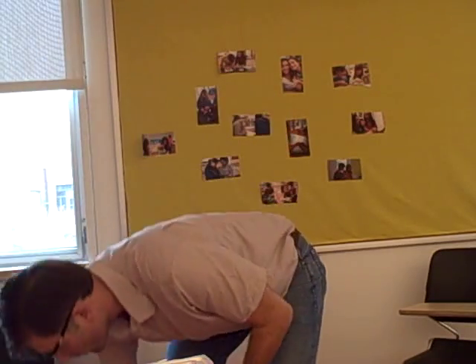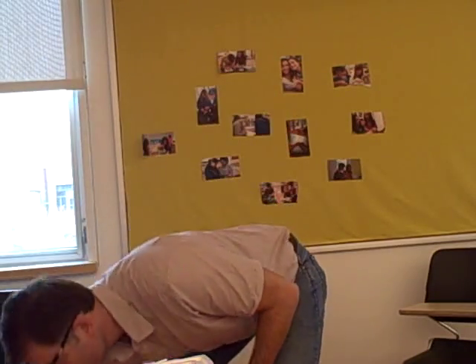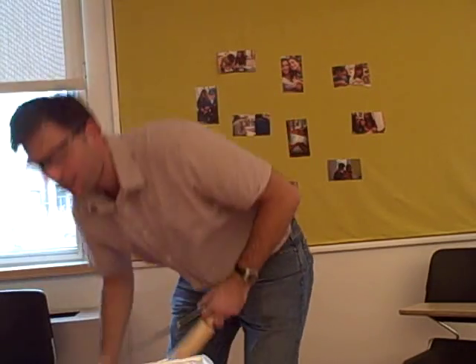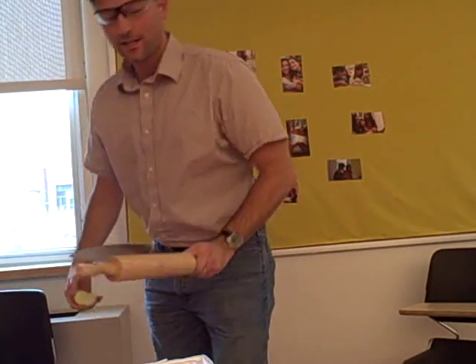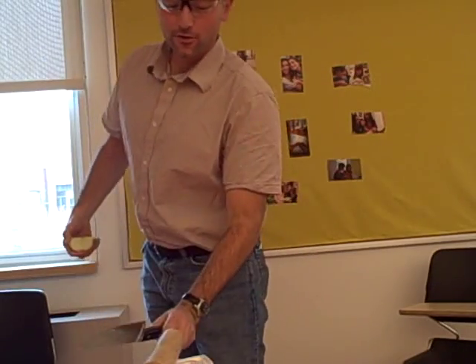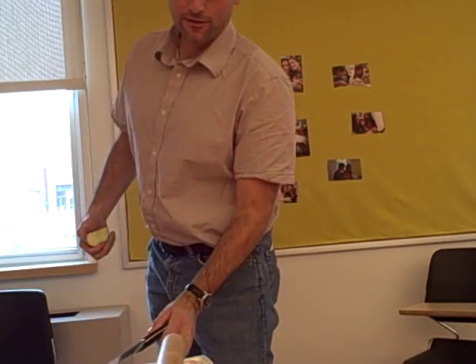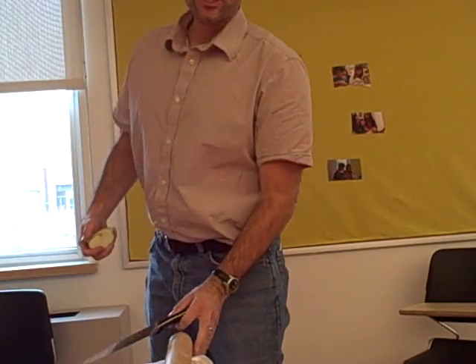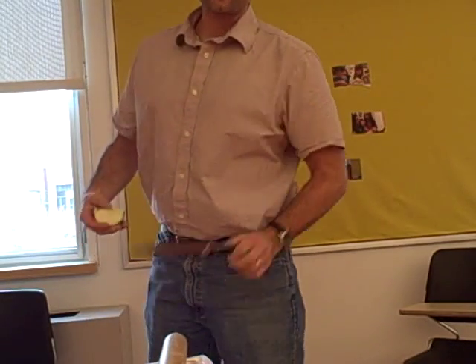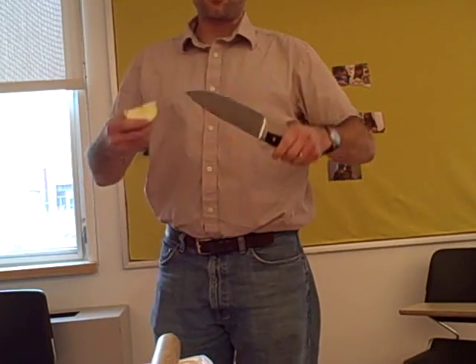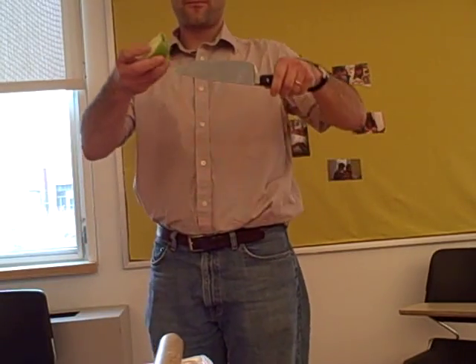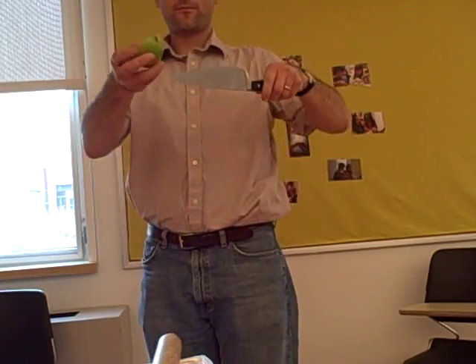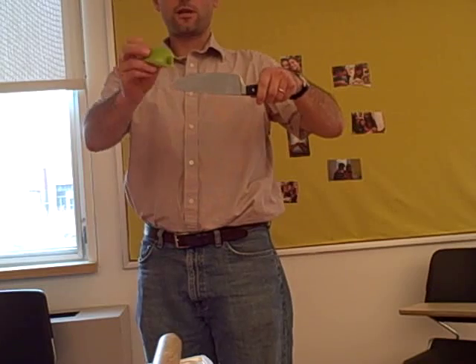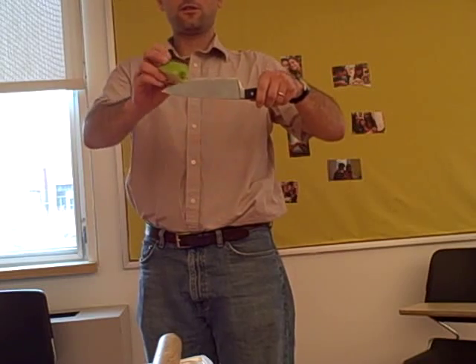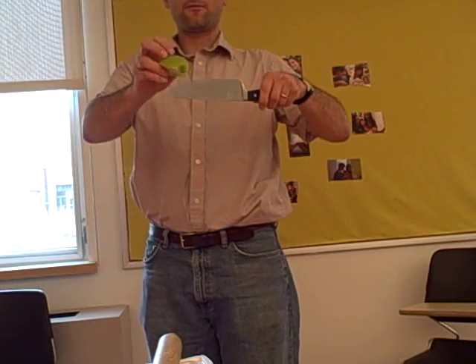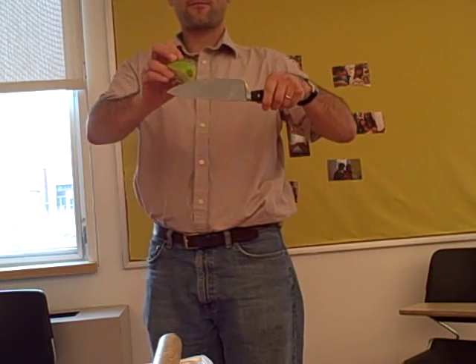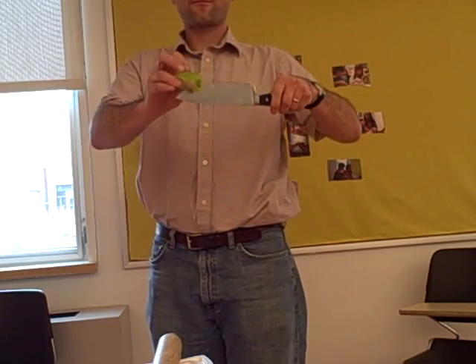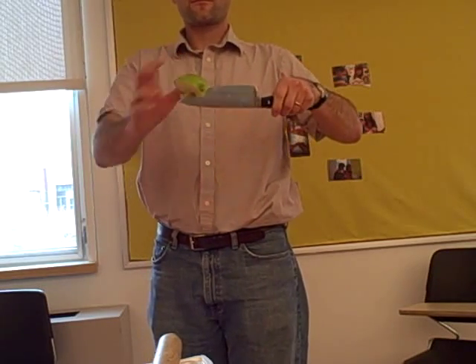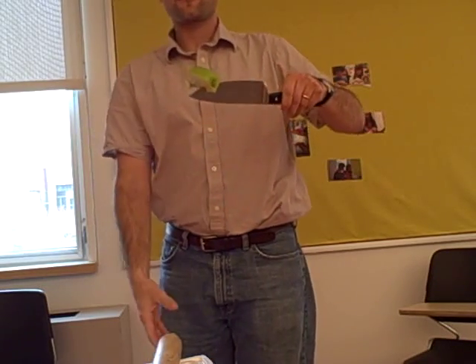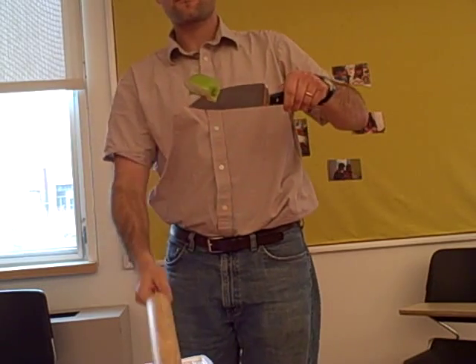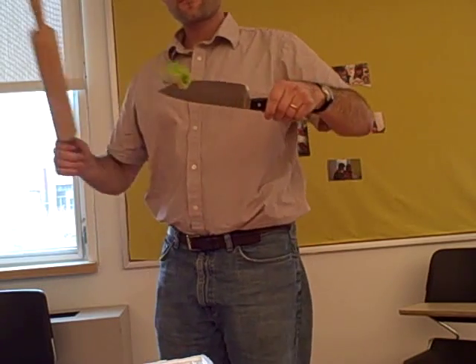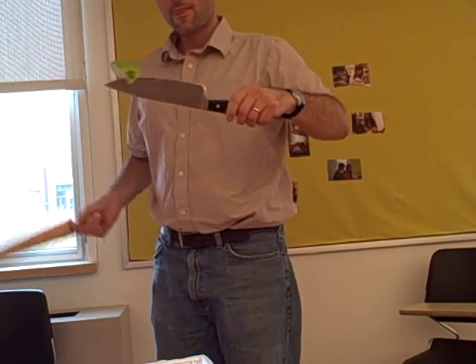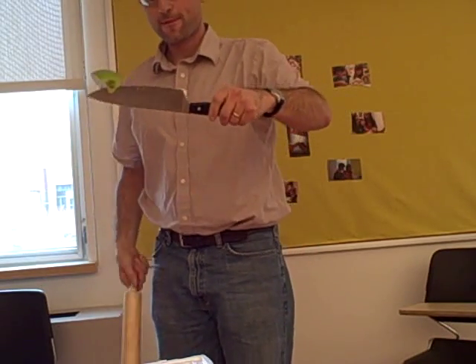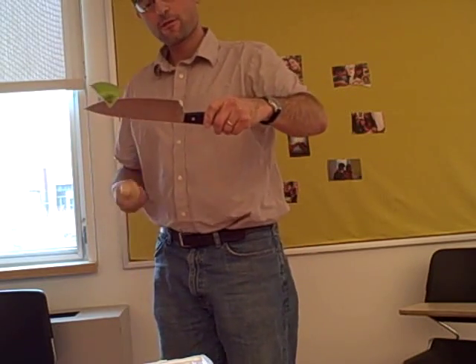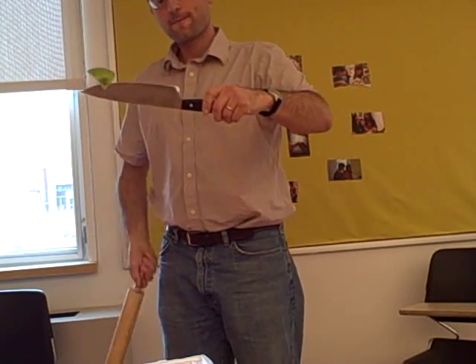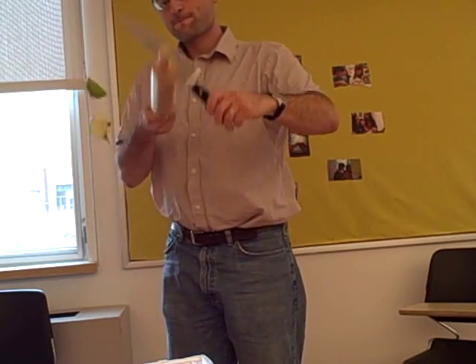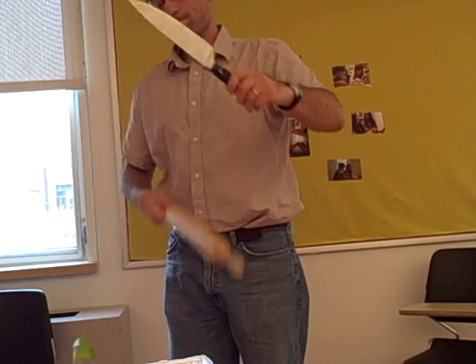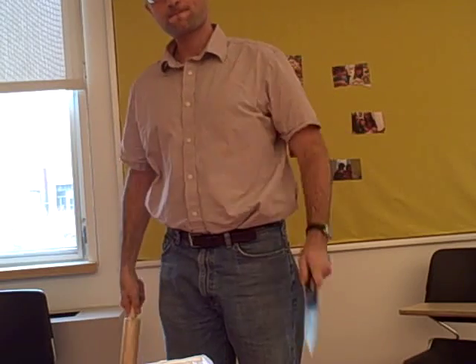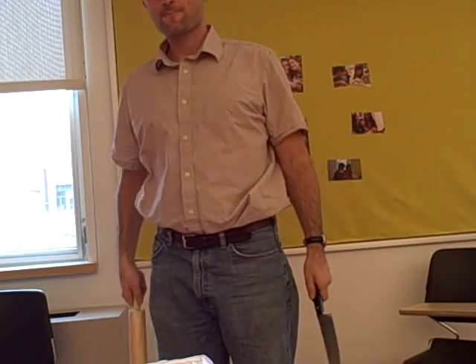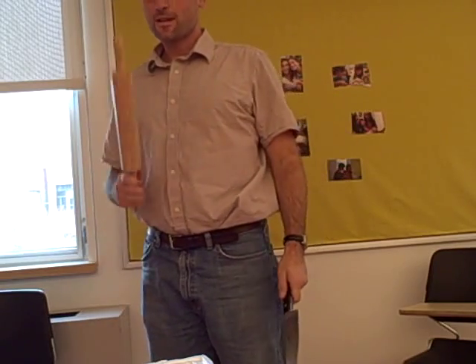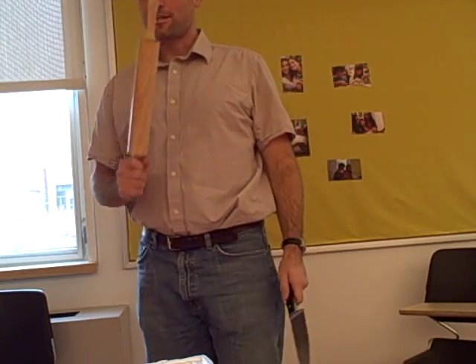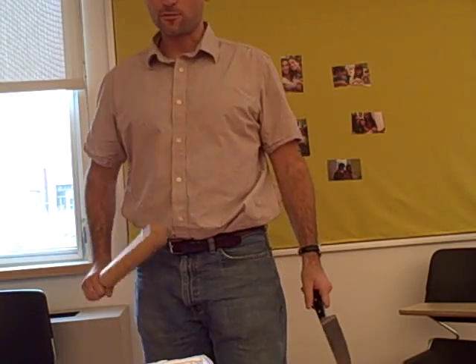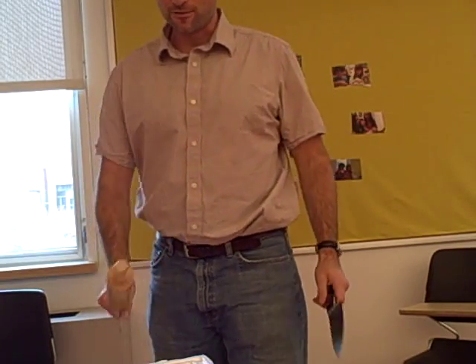Or, indeed, you can even put it on the very tip. We can do it this way. That's the most dramatic of all.